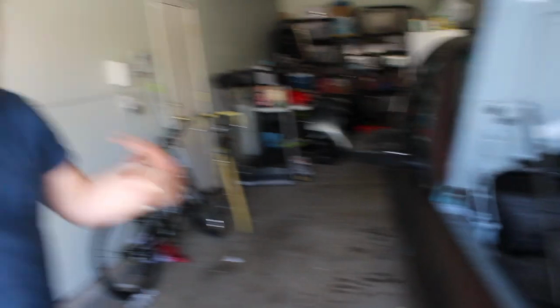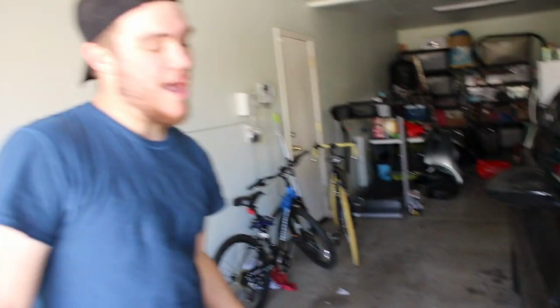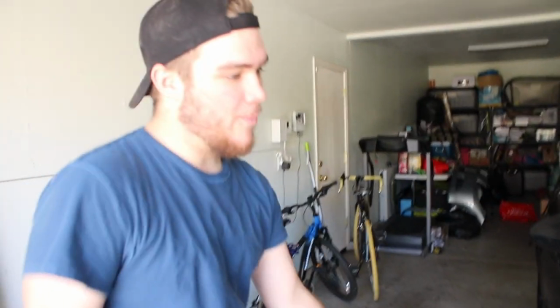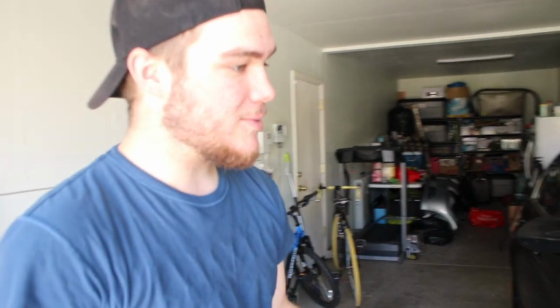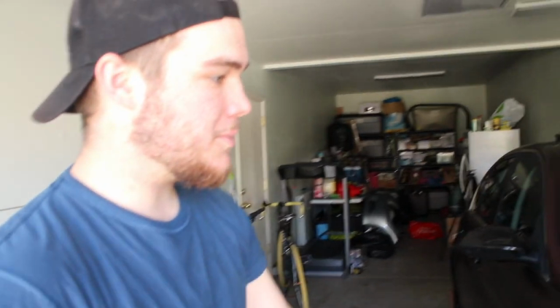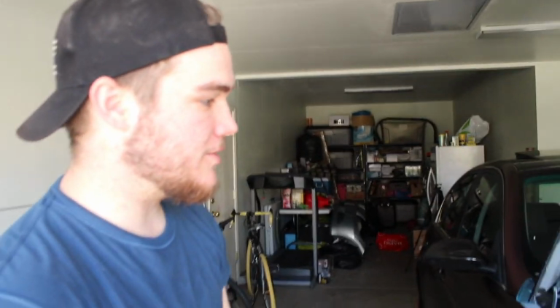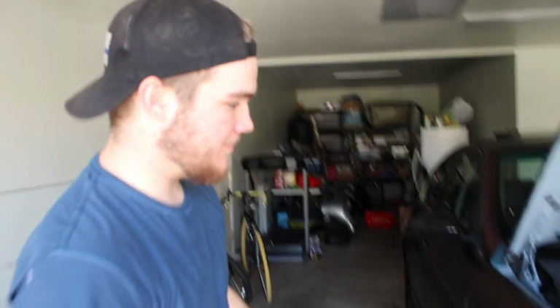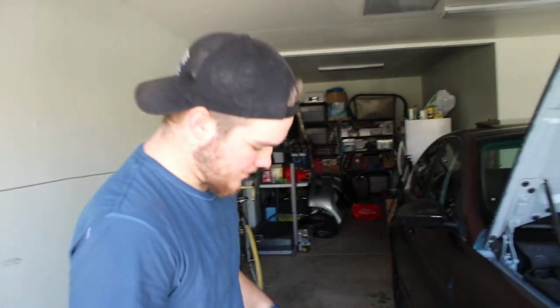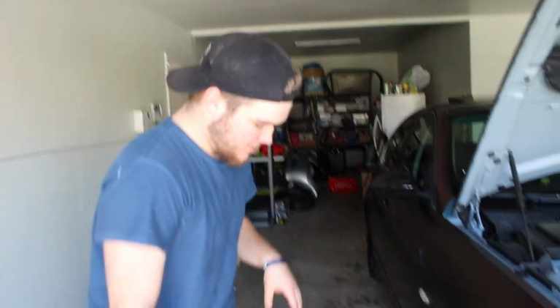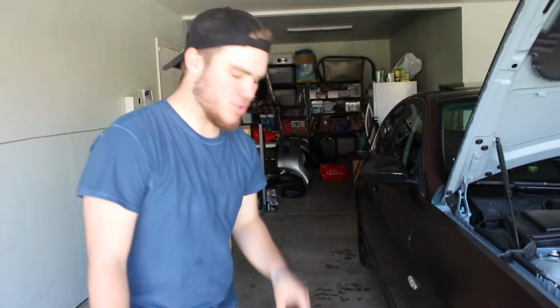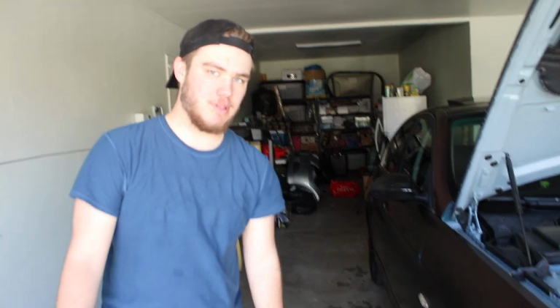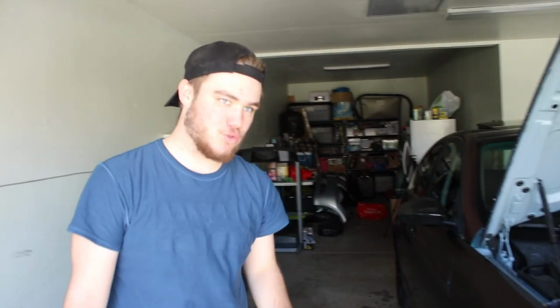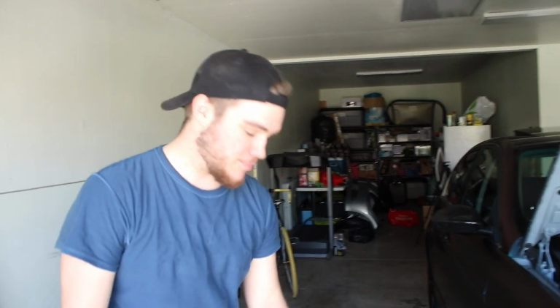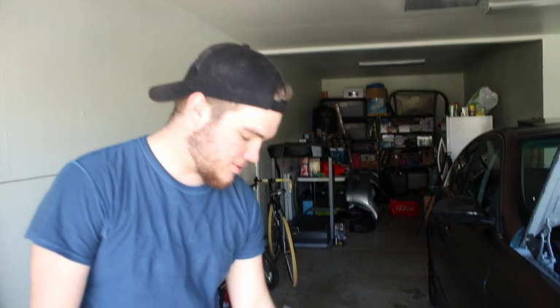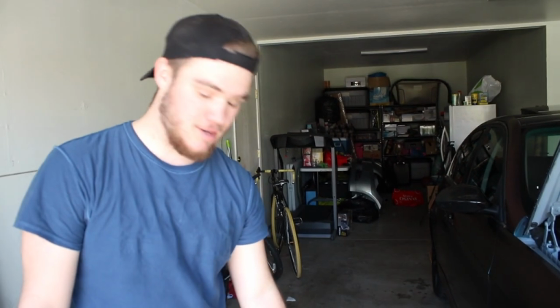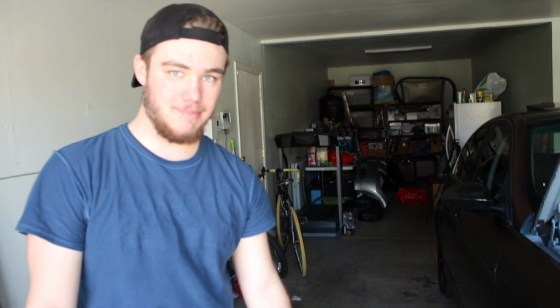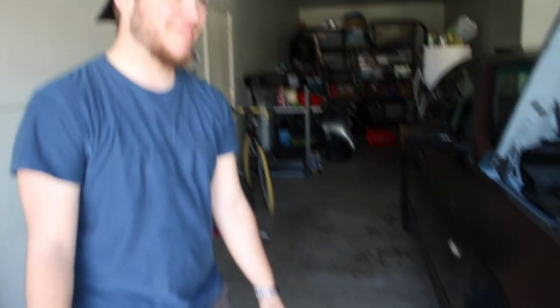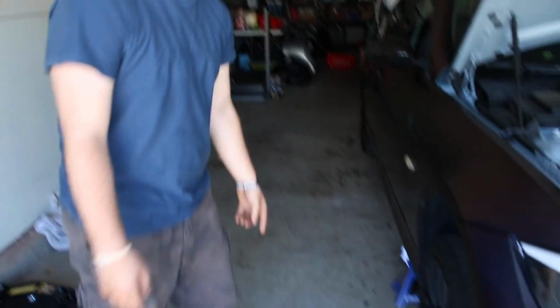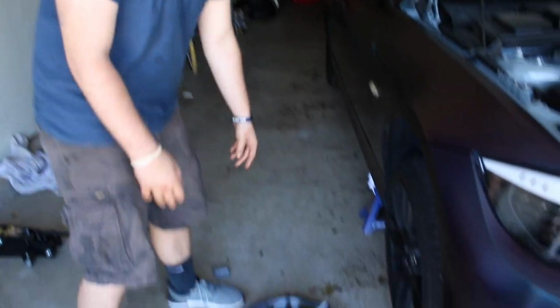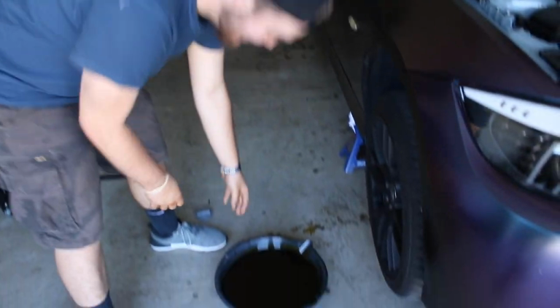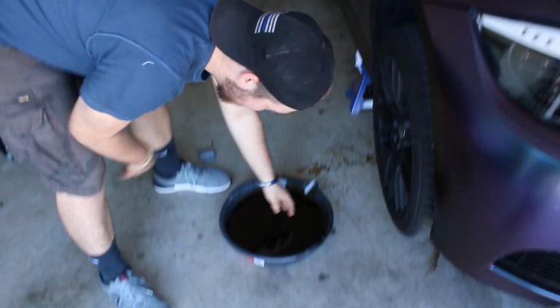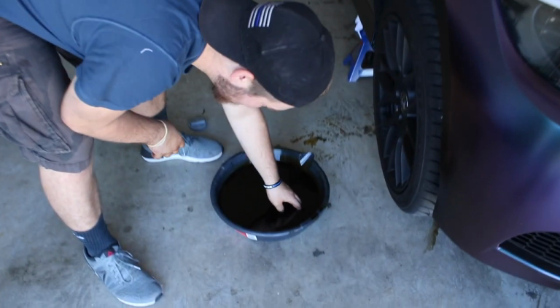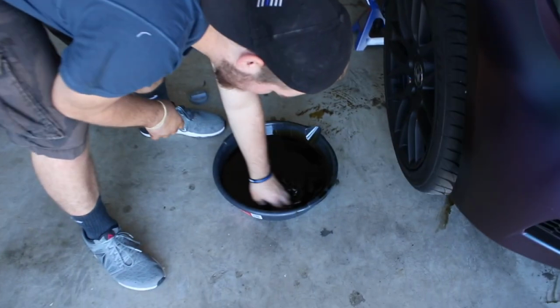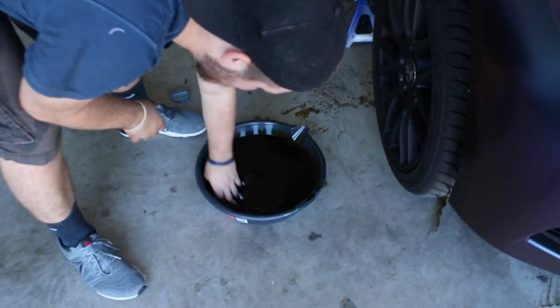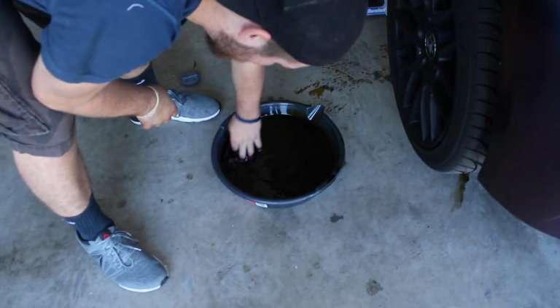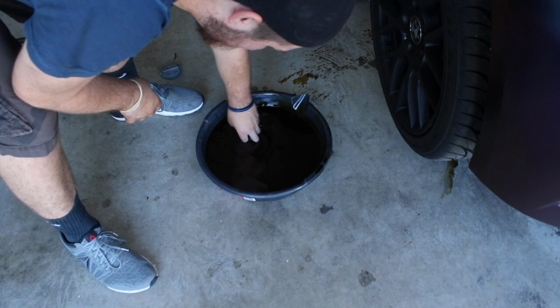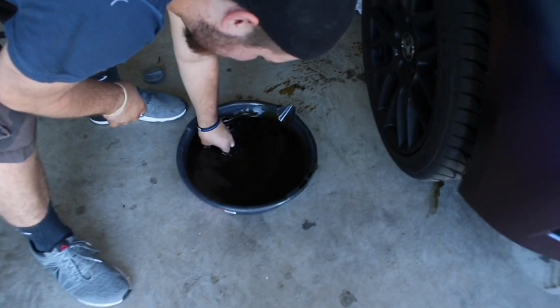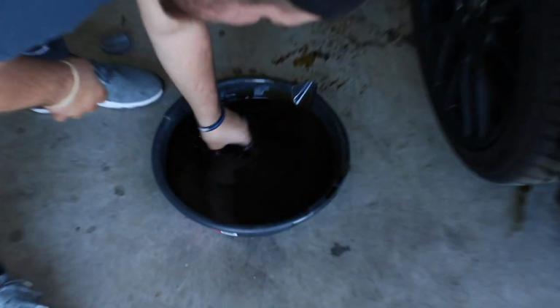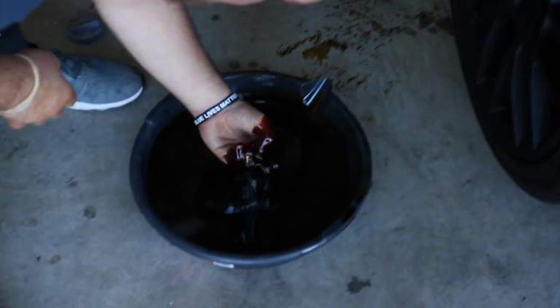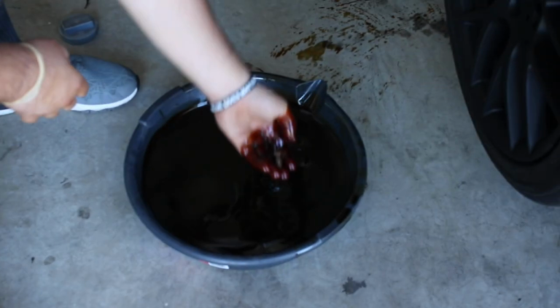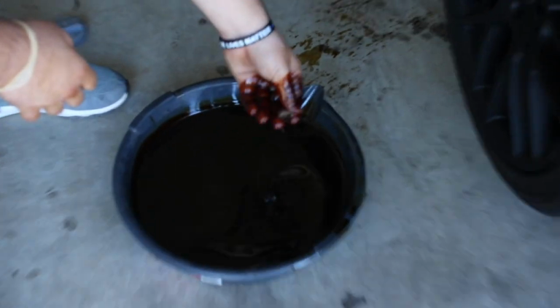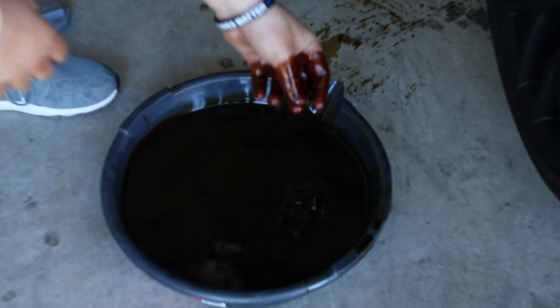What happened was when we were down there, the drain plug dropped into the oil catch. You're supposed to catch it but you don't always do it, so sometimes you just gotta go fishing a little bit.